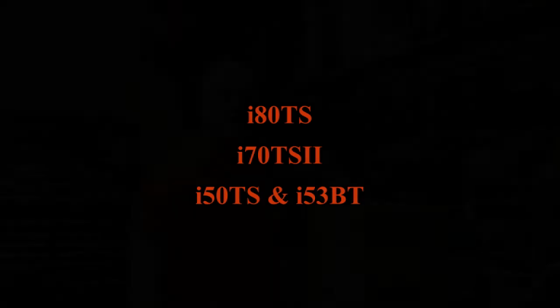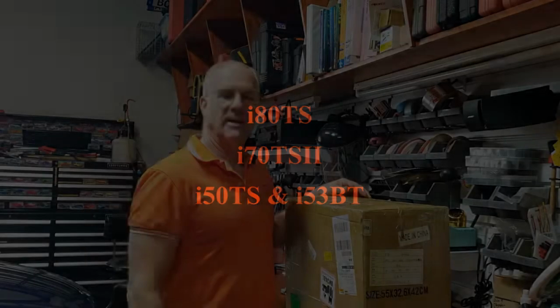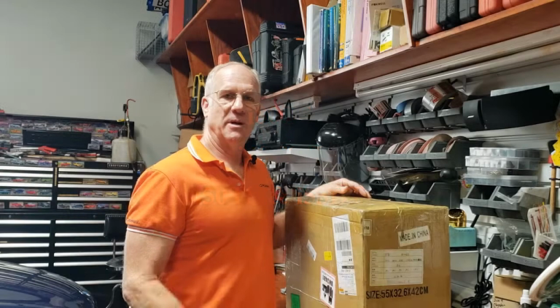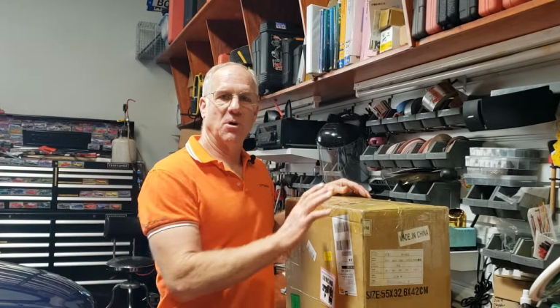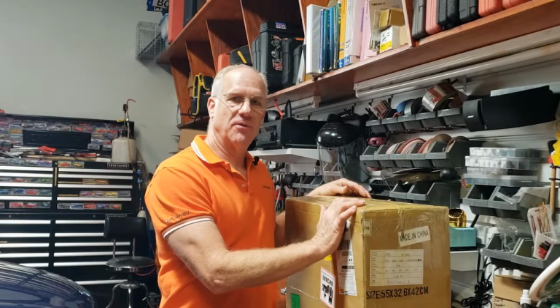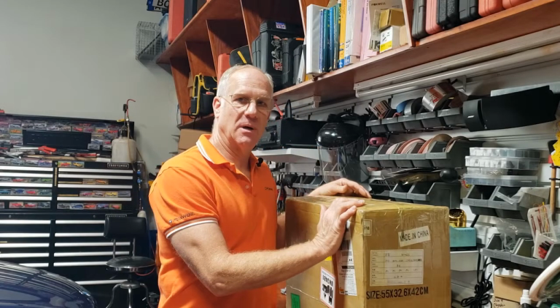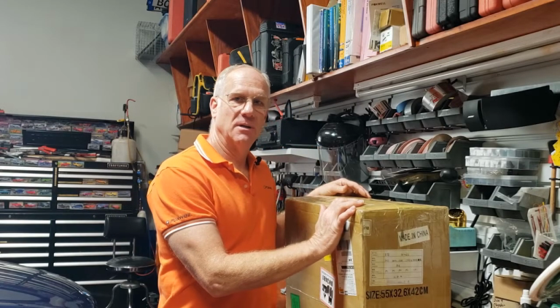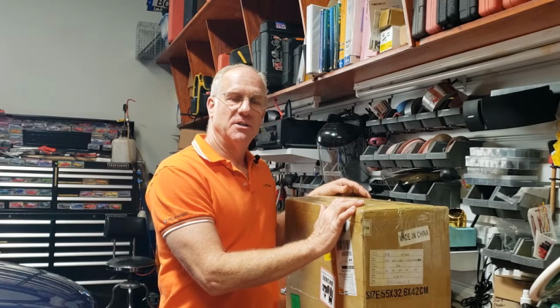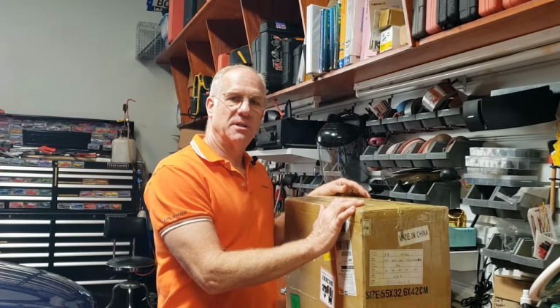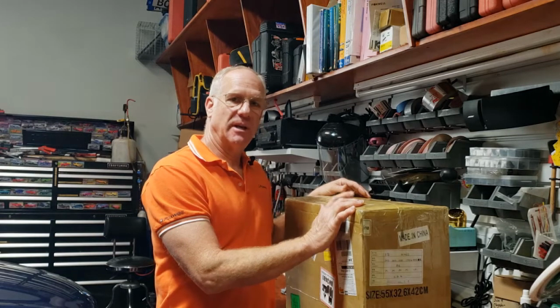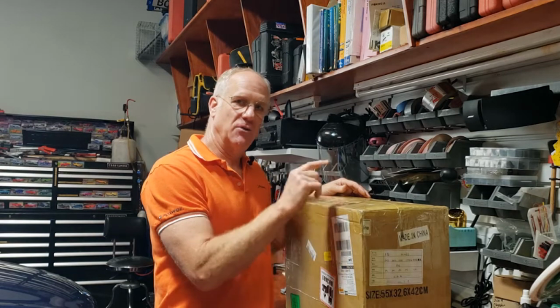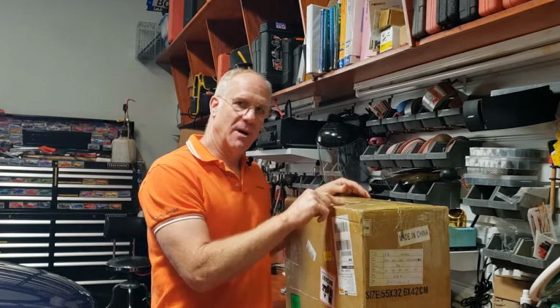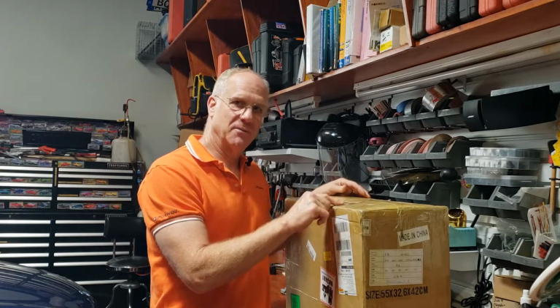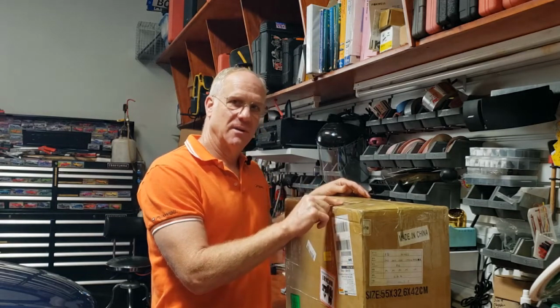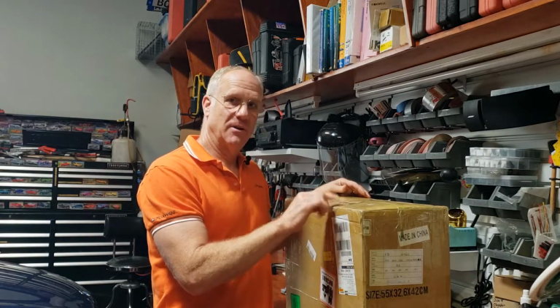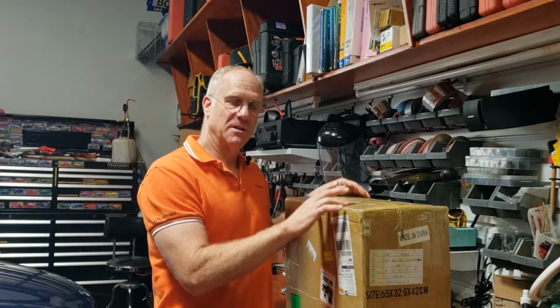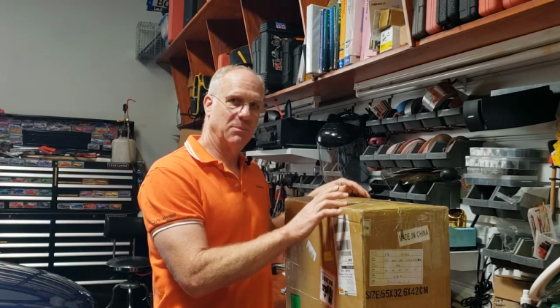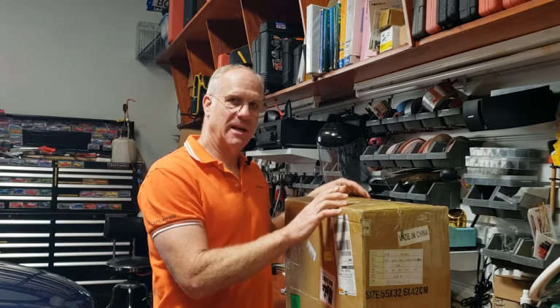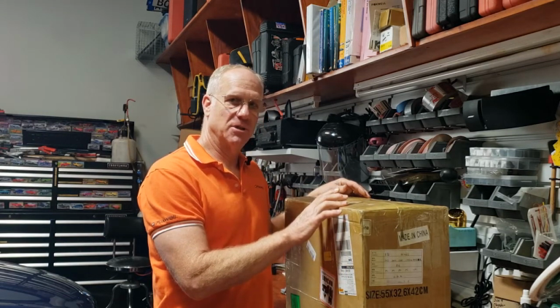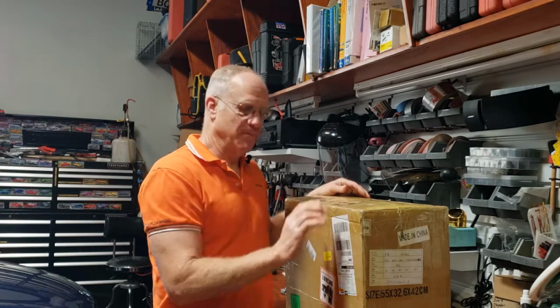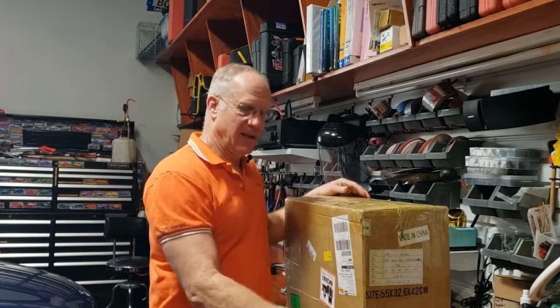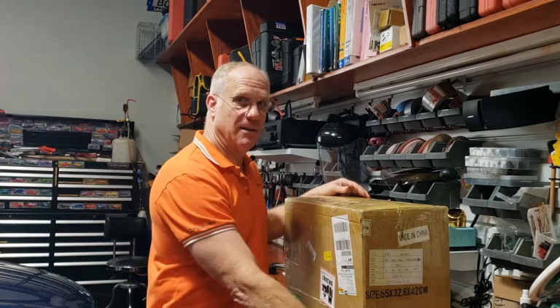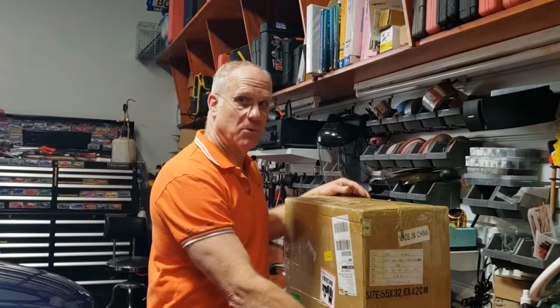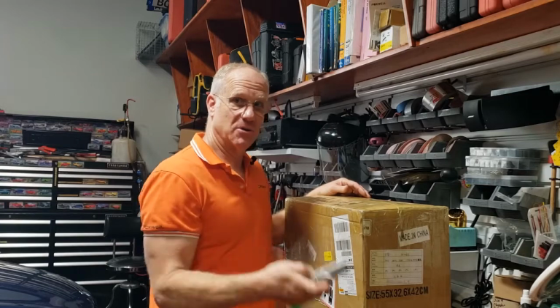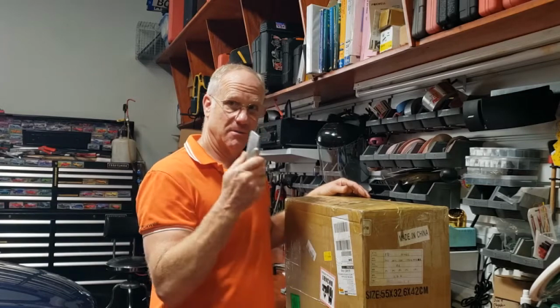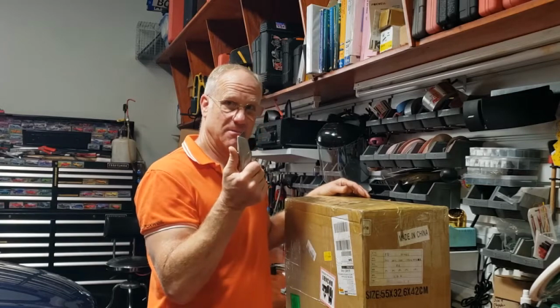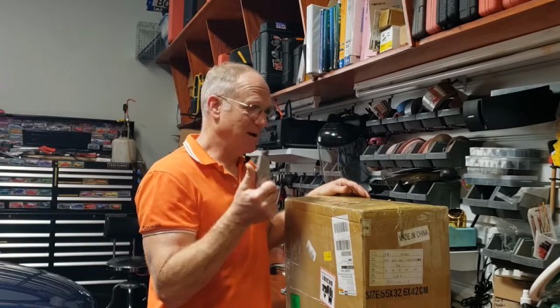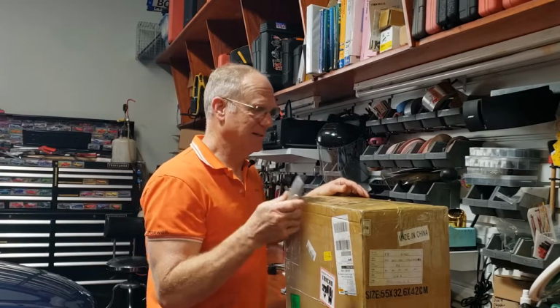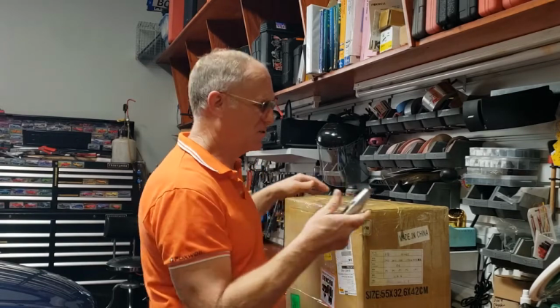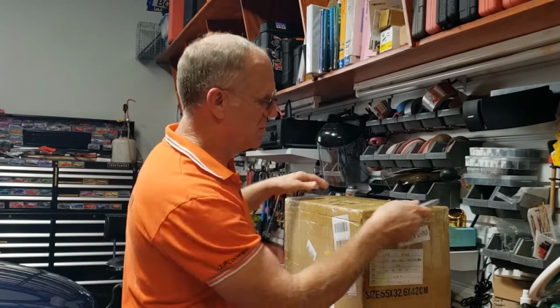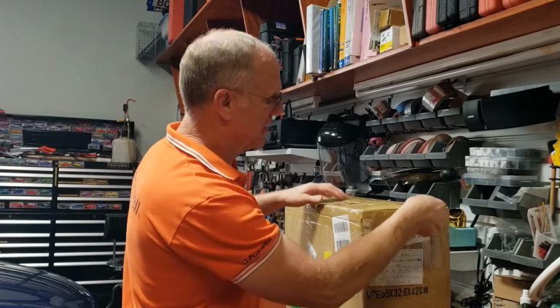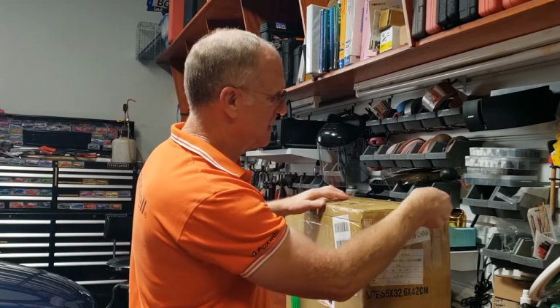Hi everybody, it's Mark for Foxwell. Just received a new box of various tablet scanners and we're going to start unboxing and show you what they've sent.